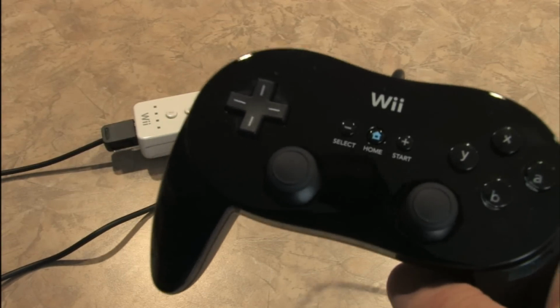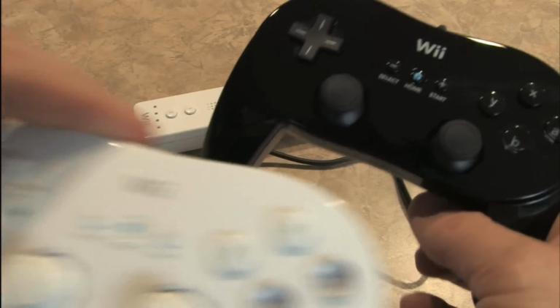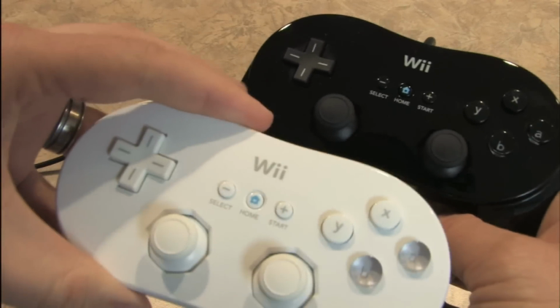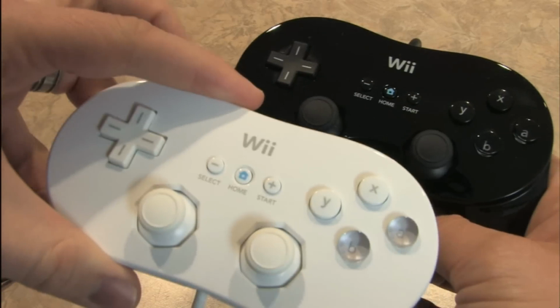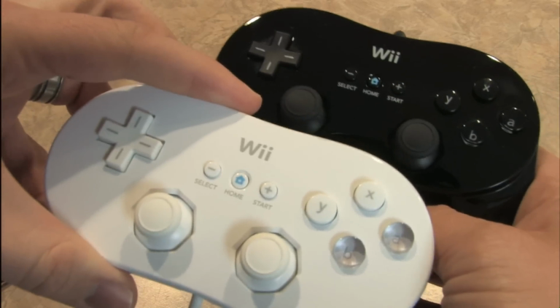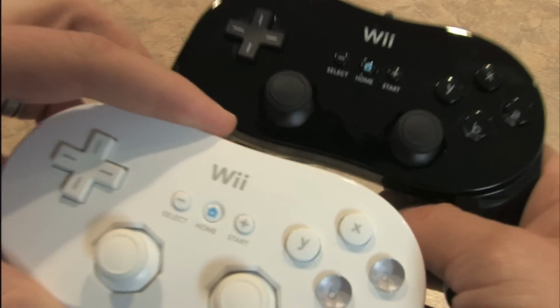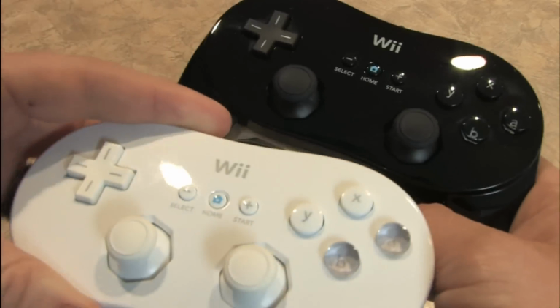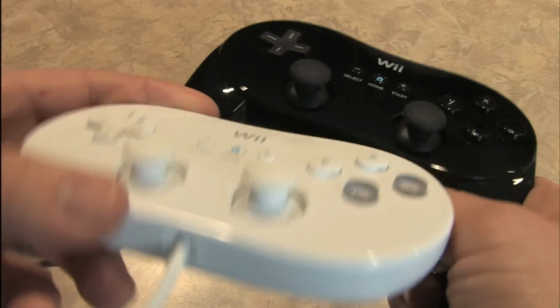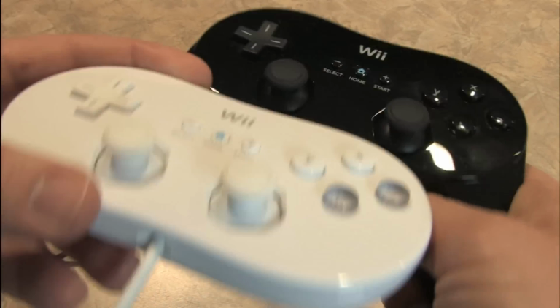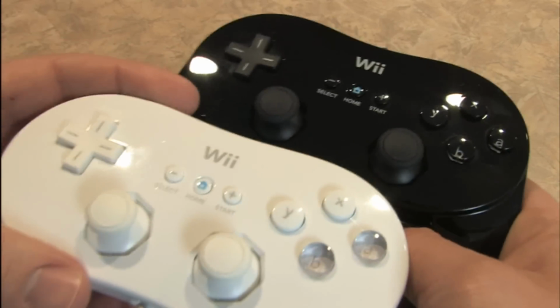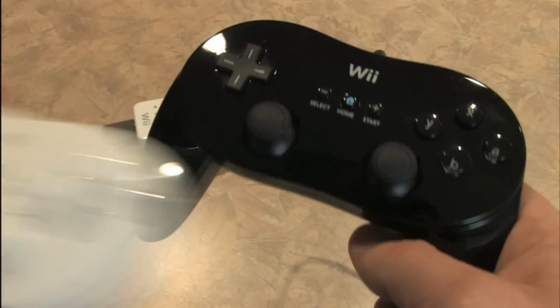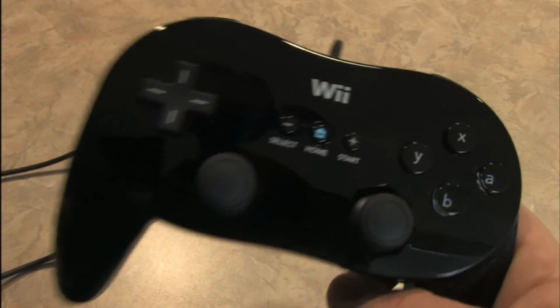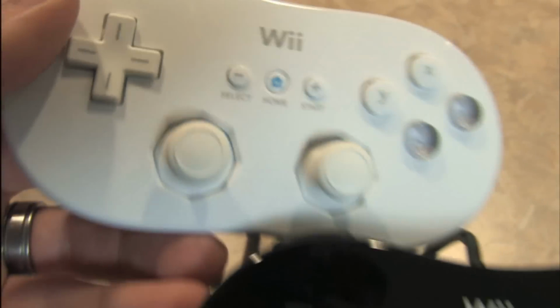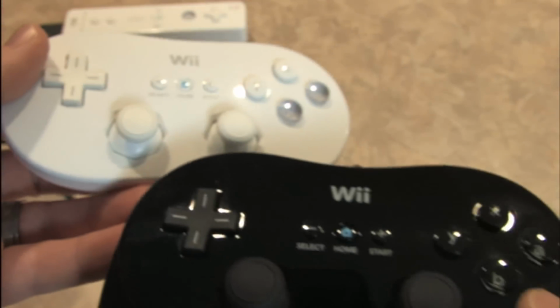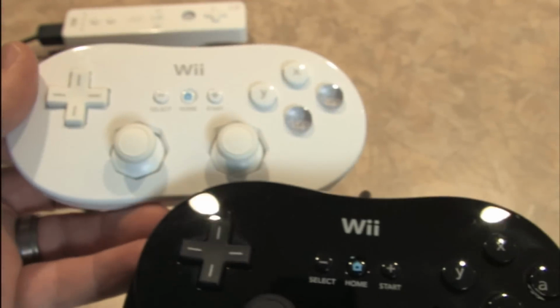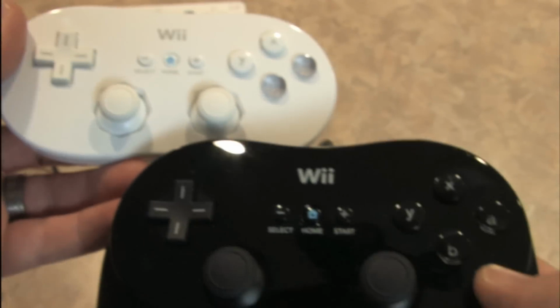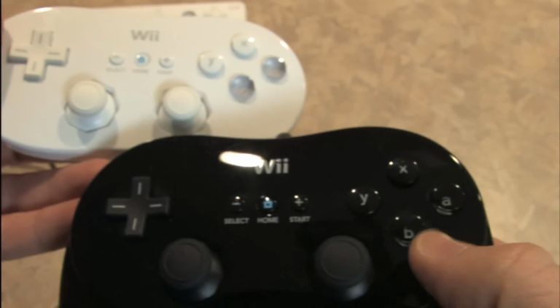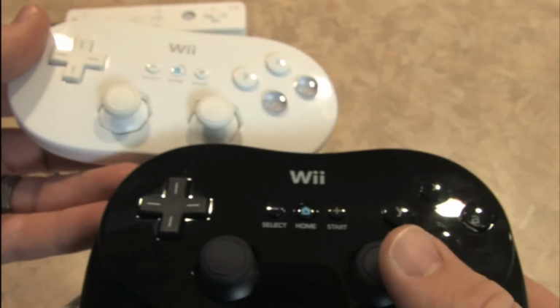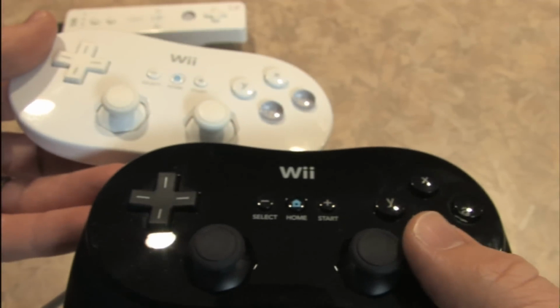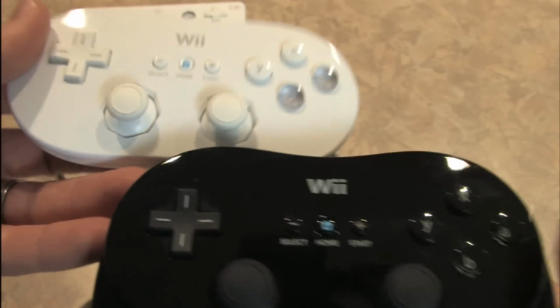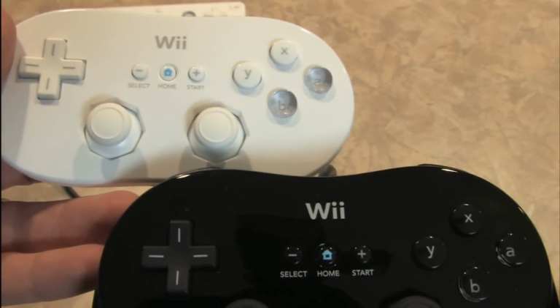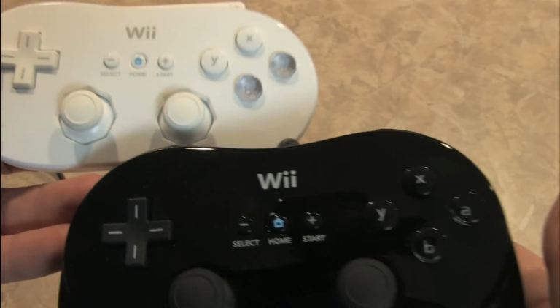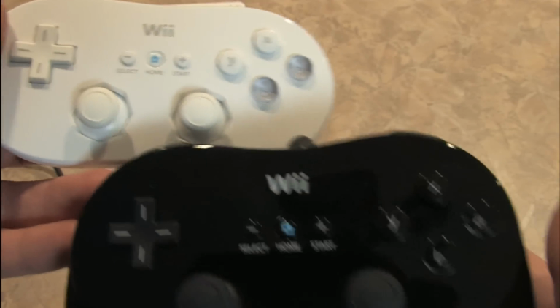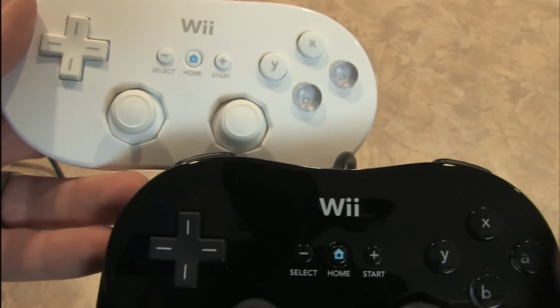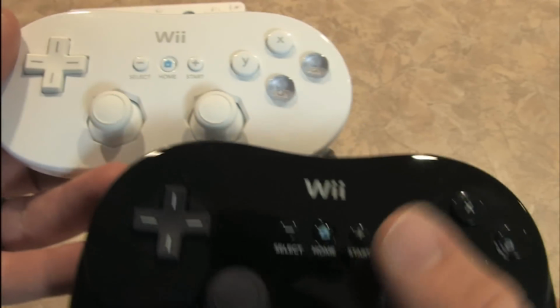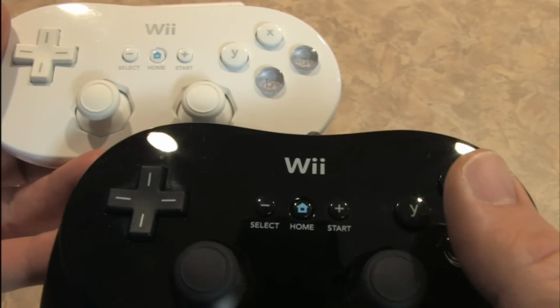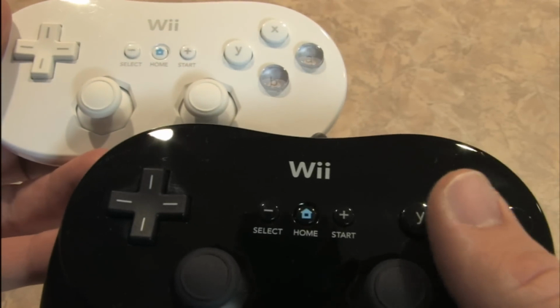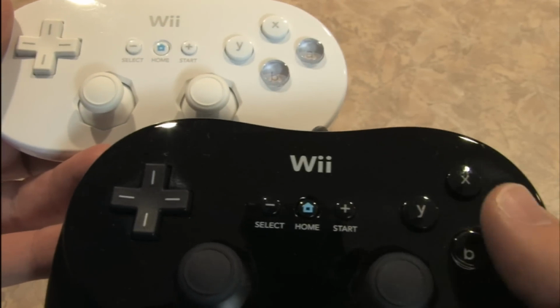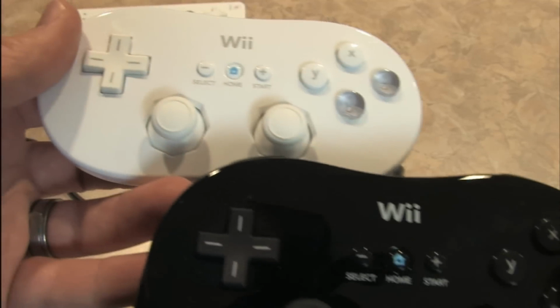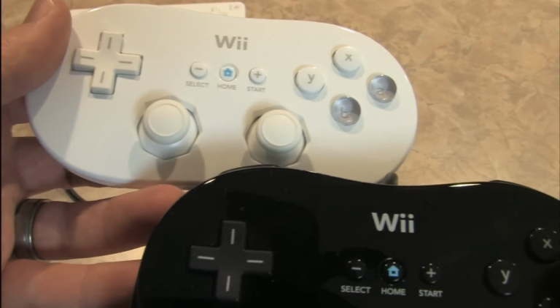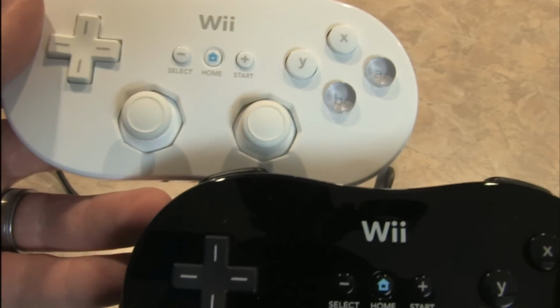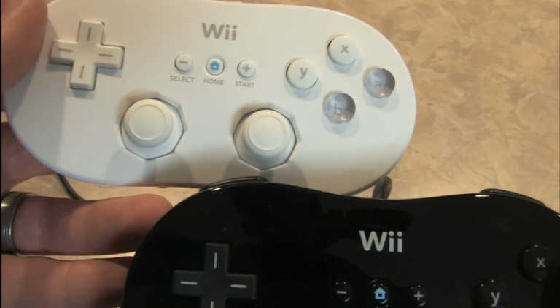So it really is pretty much the exact same thing as the Classic Controller with some modifications. As far as I can tell, the buttons, the D-pad, and the analog sticks are all exactly the same. The placing of the Select, Home, and Start buttons are also the same.